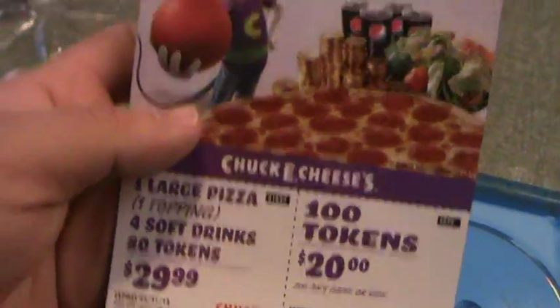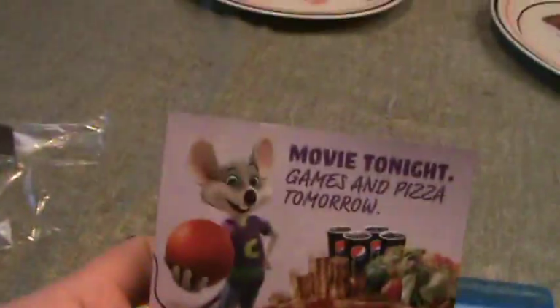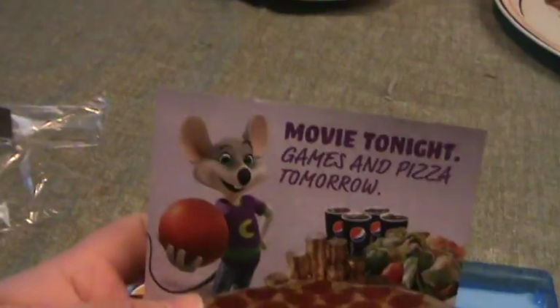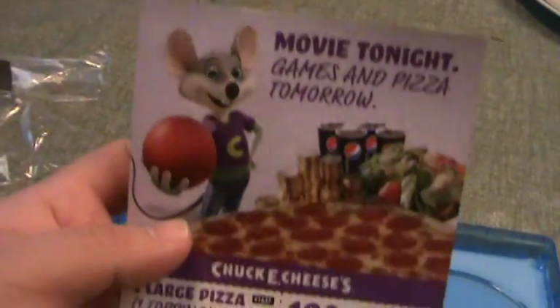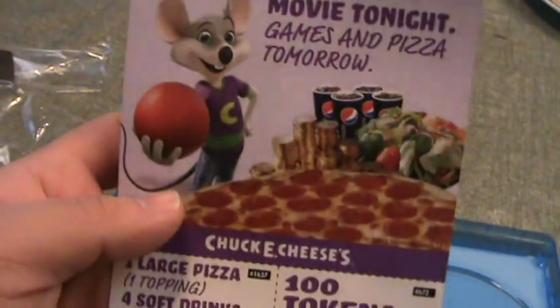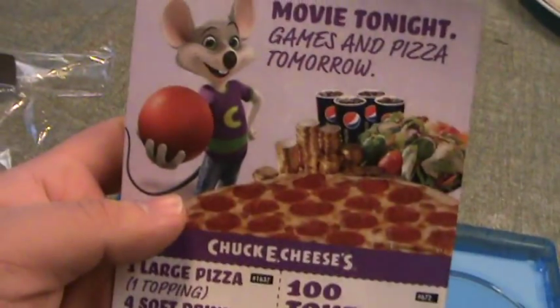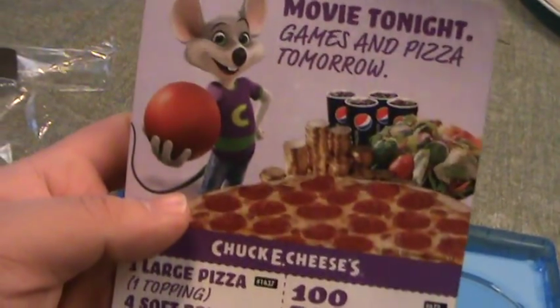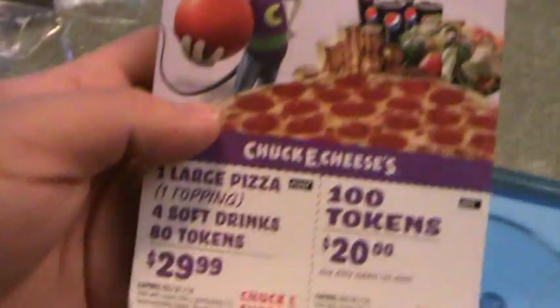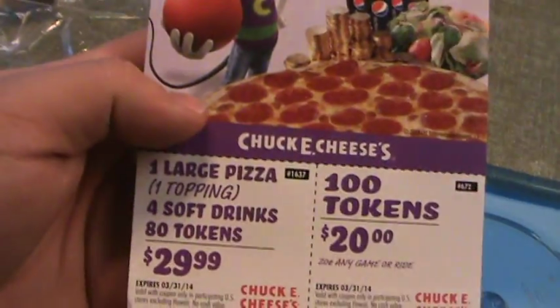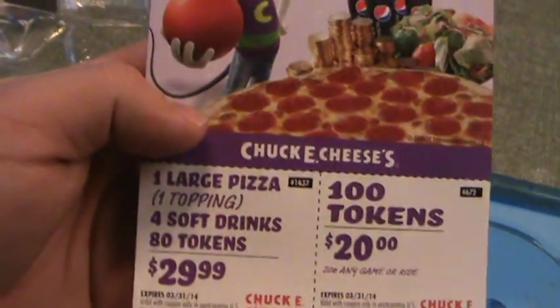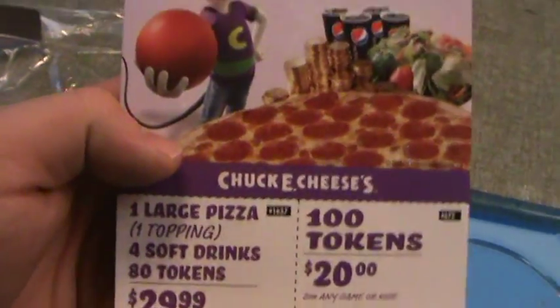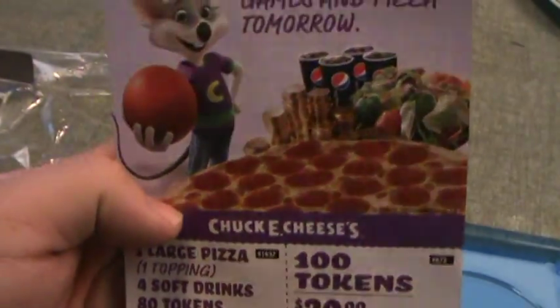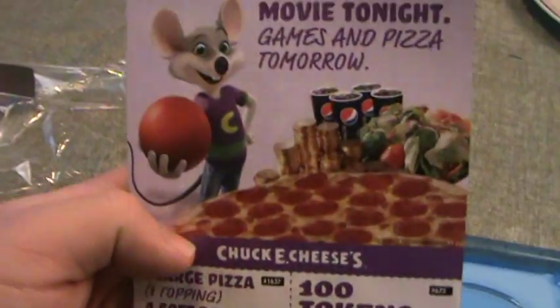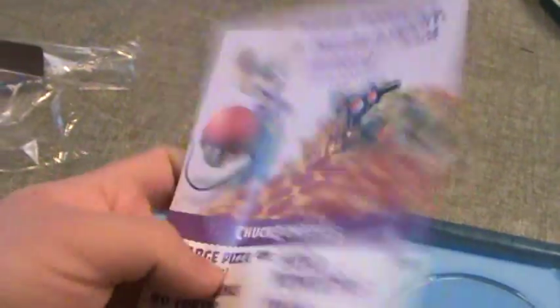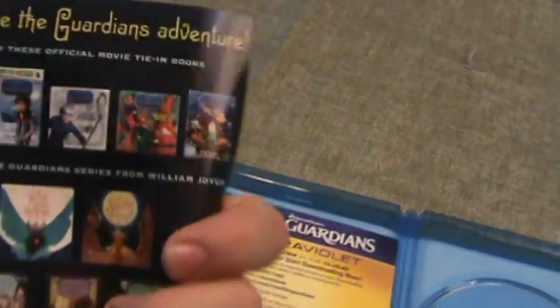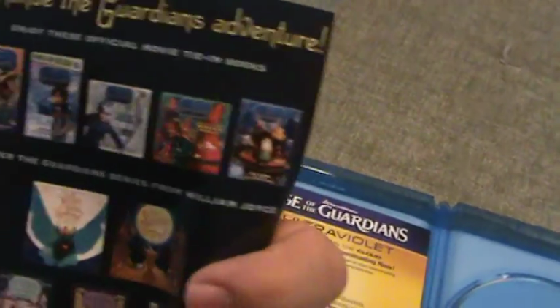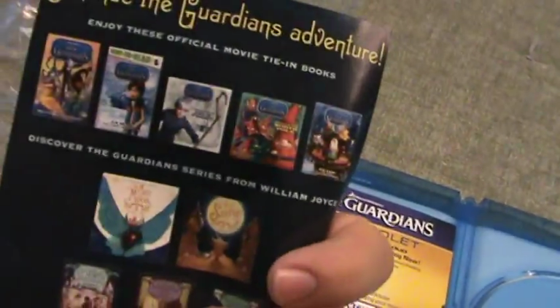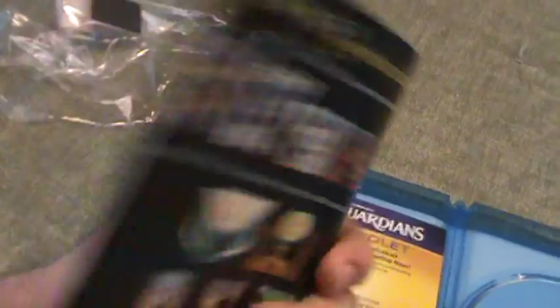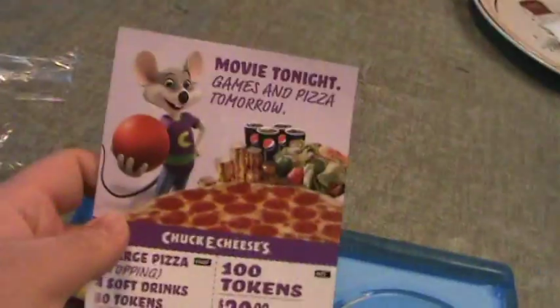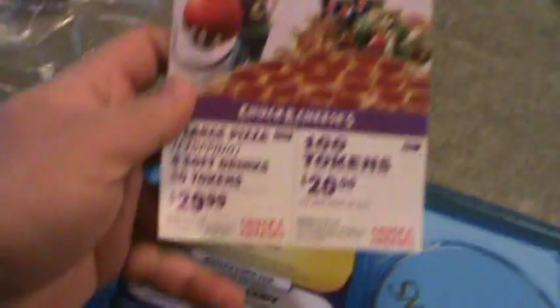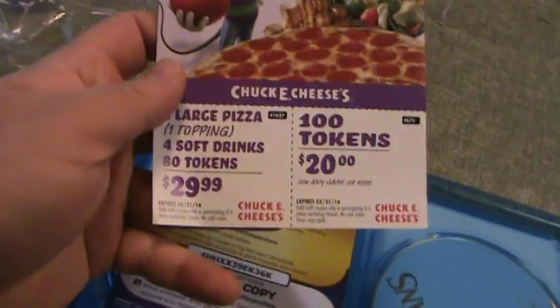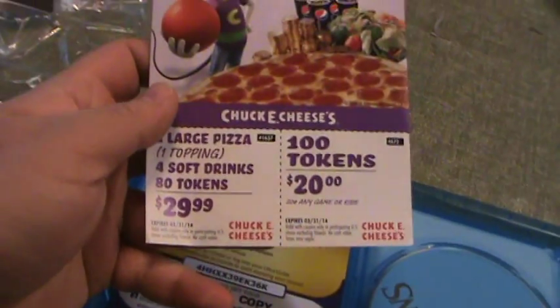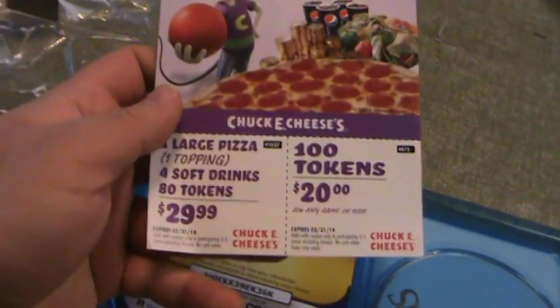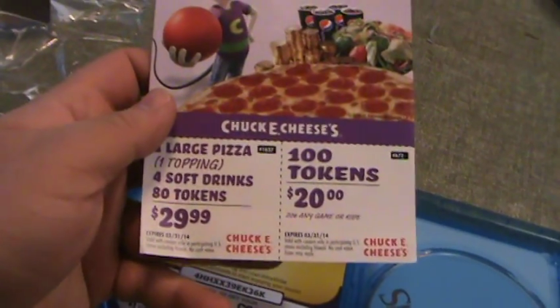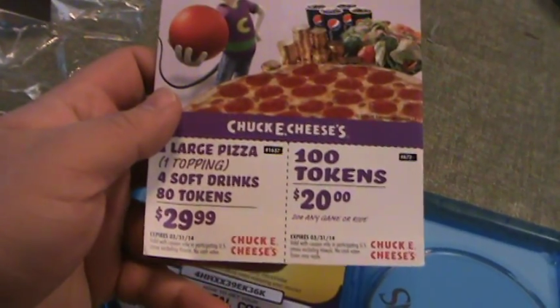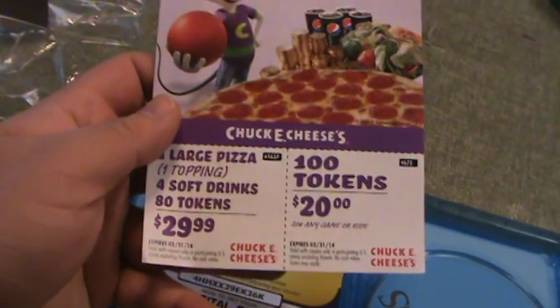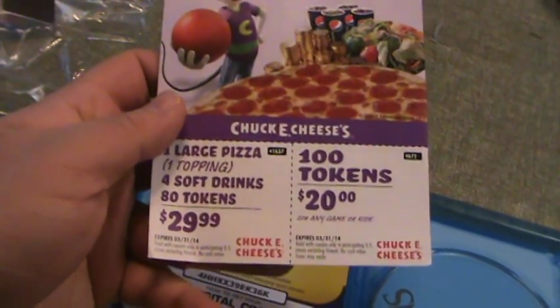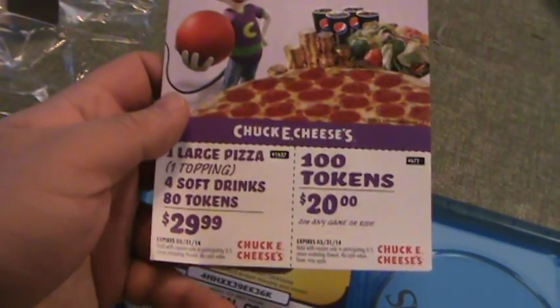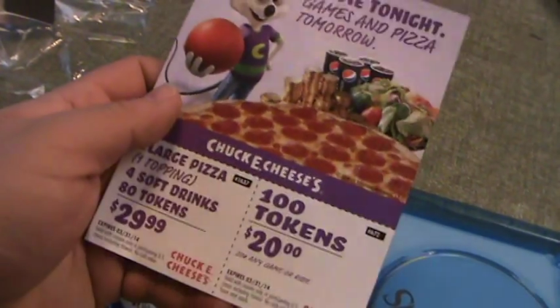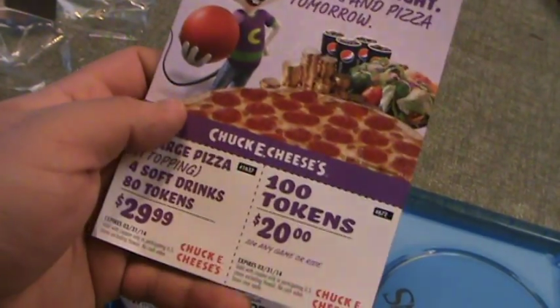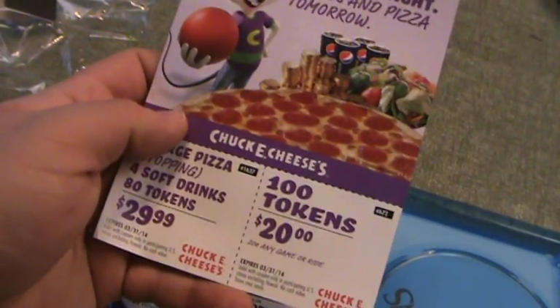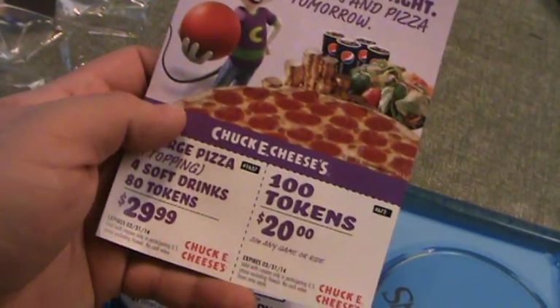Oh, Chuck E. Cheese — some really fun times in my childhood. Nice to see that in there. Maybe I'll have to use that.